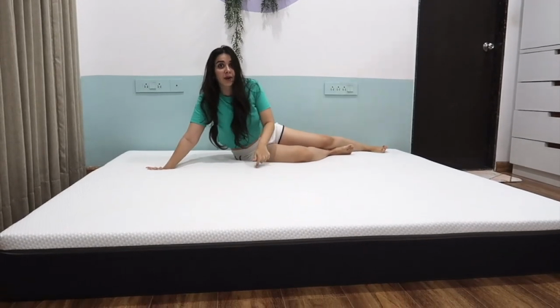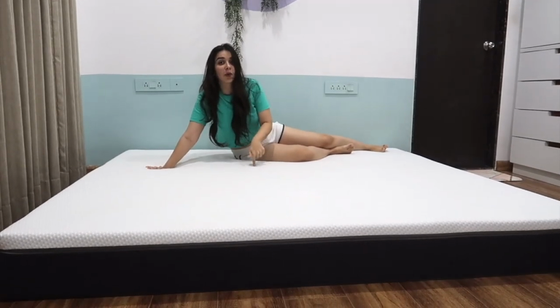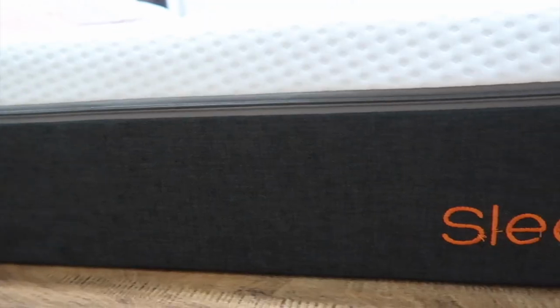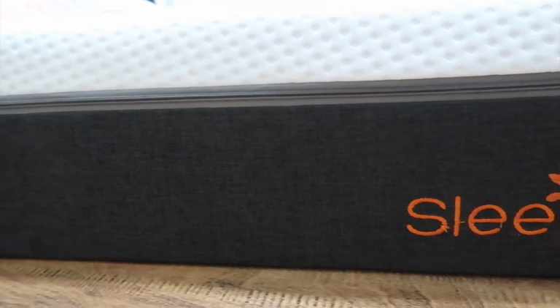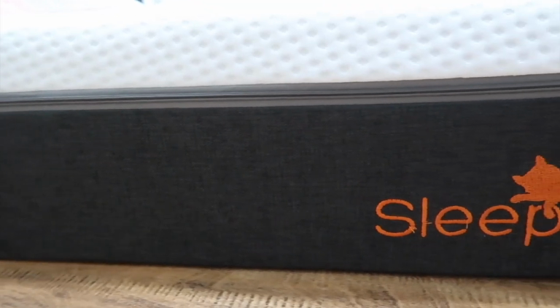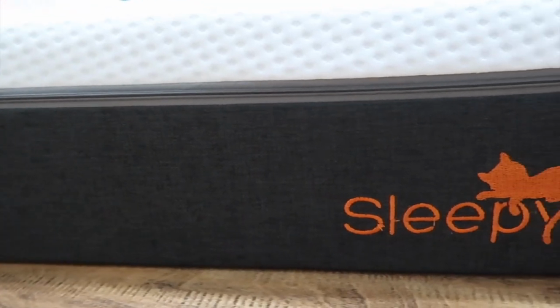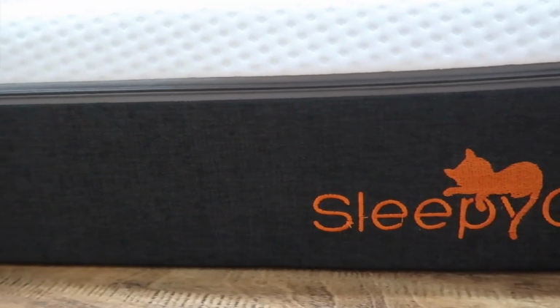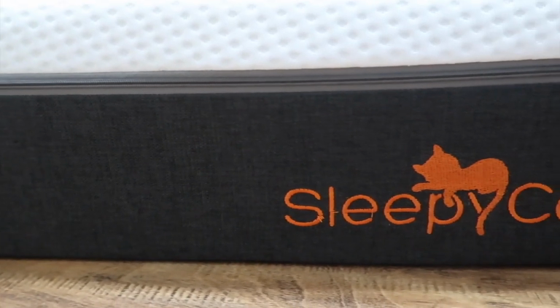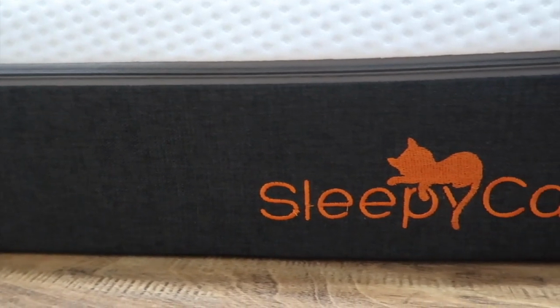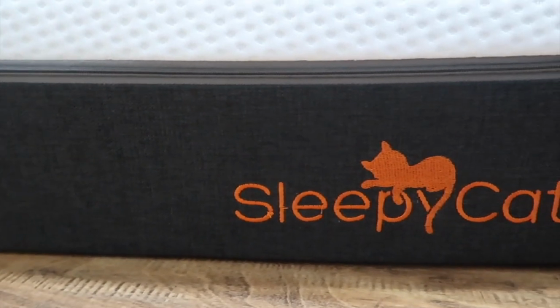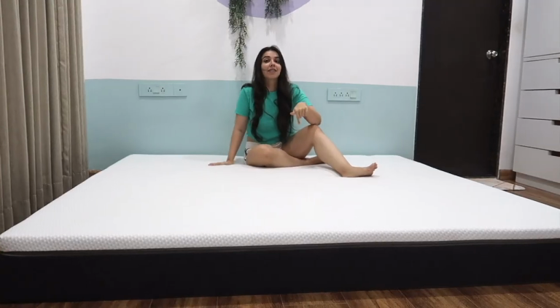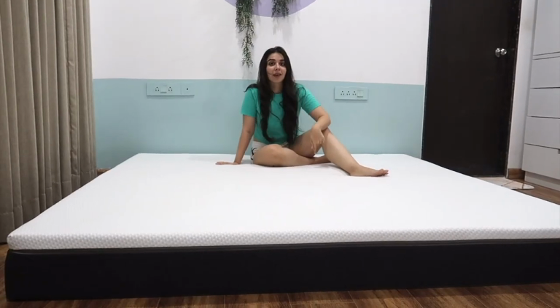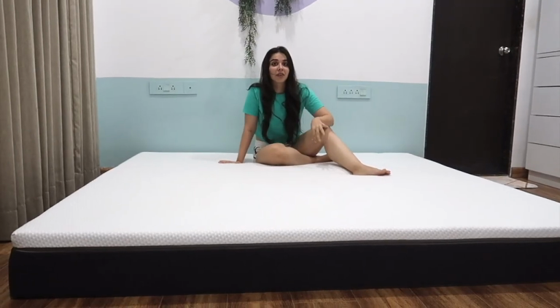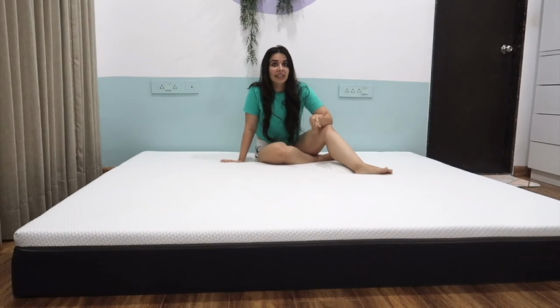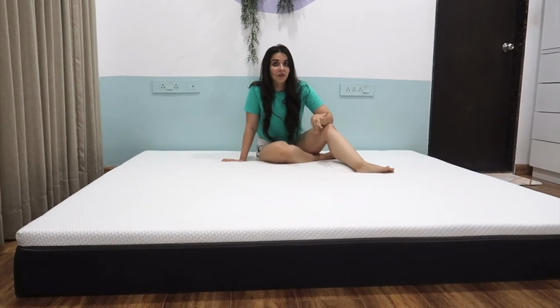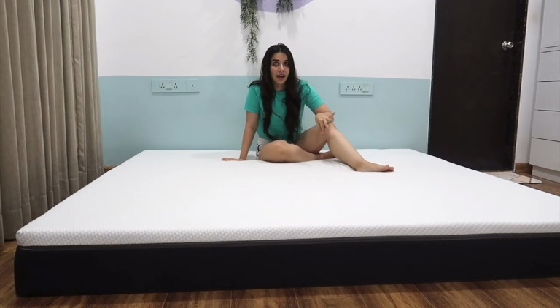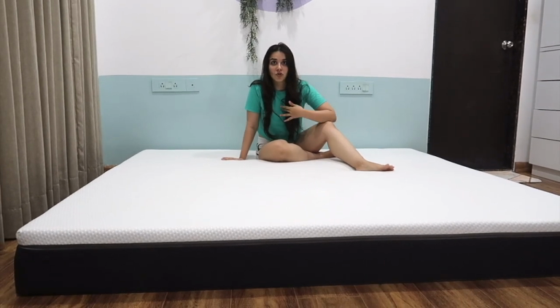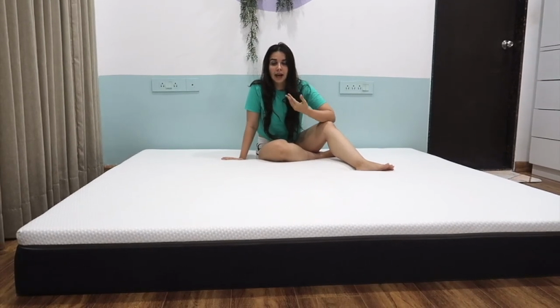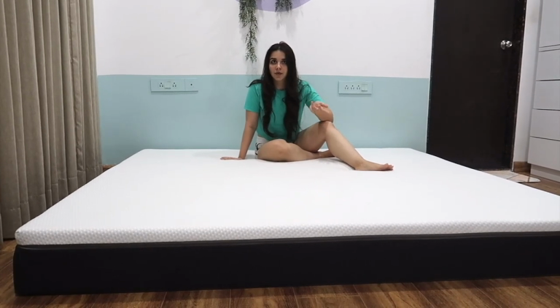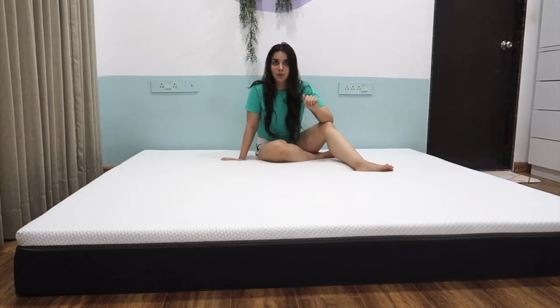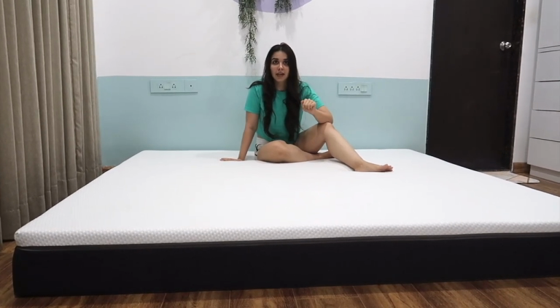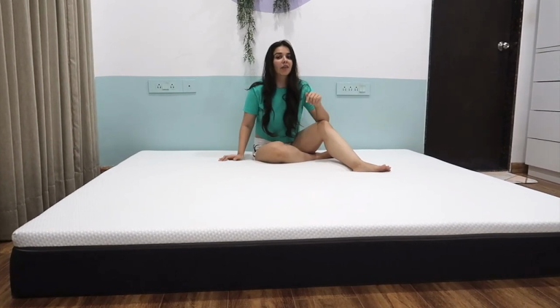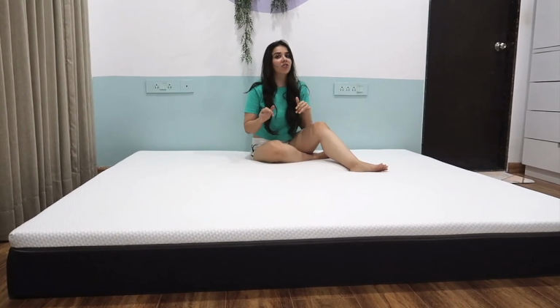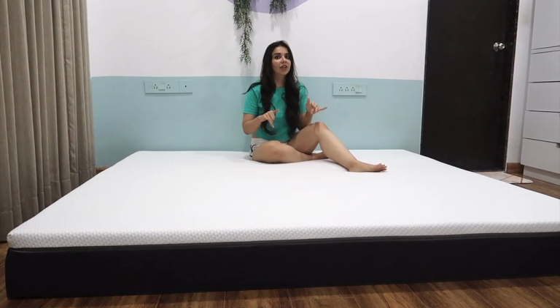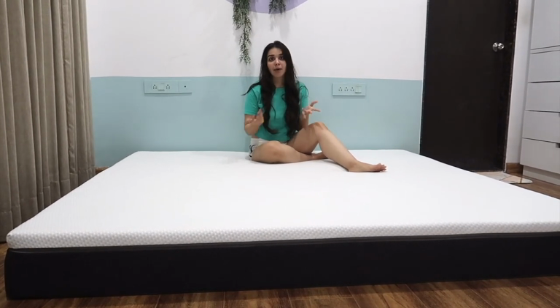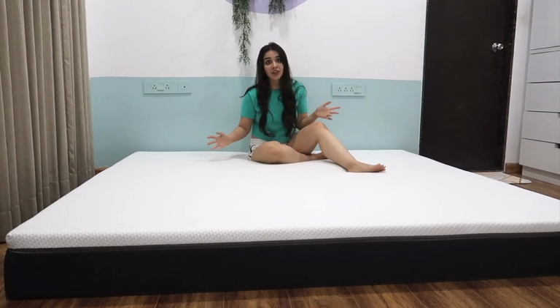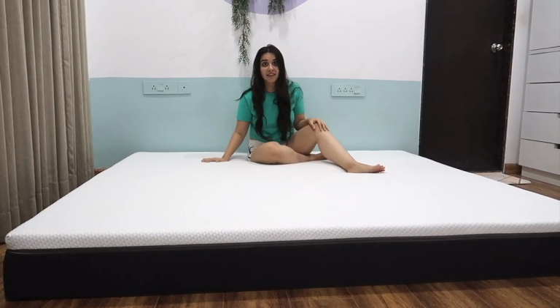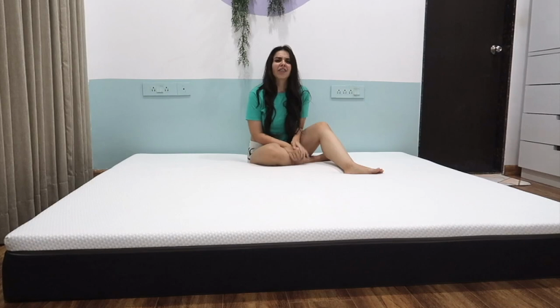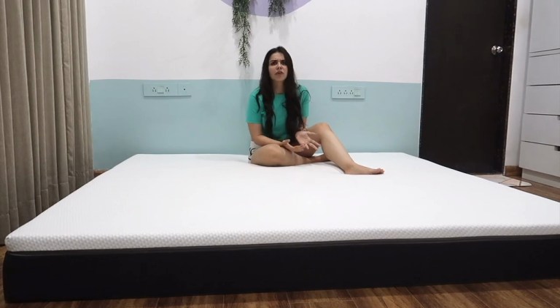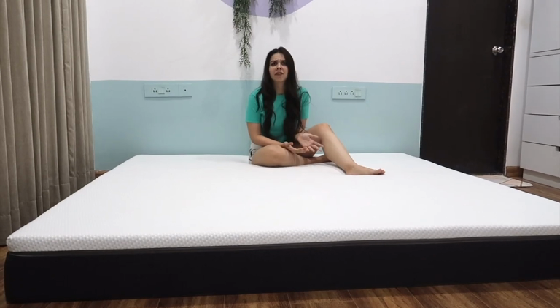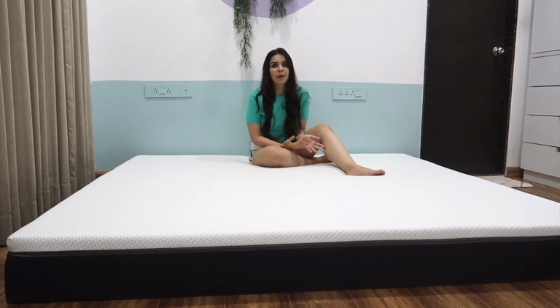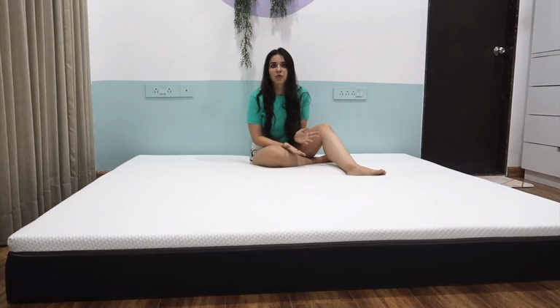This one is from Sleepy Cat. It is made in India, which is why I preferred it. It comes with a 30-night free trial, which is why I'm comfortable using it — because you can't touch and feel online. It's also on a 0% EMI option.